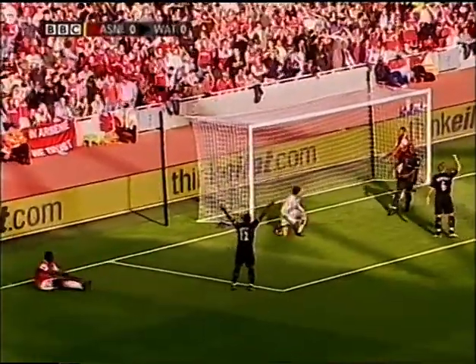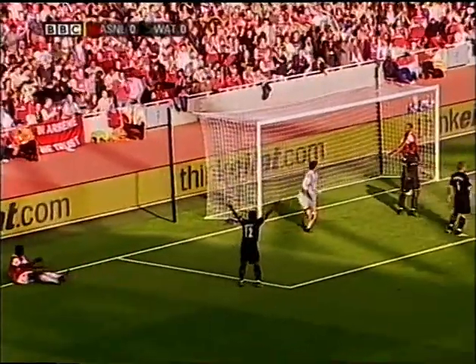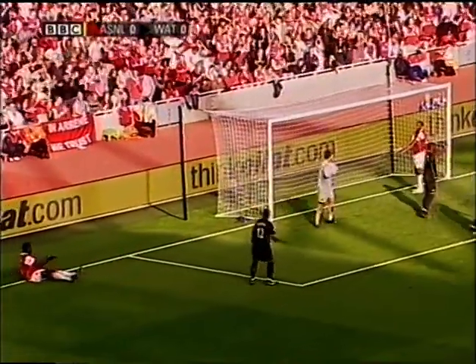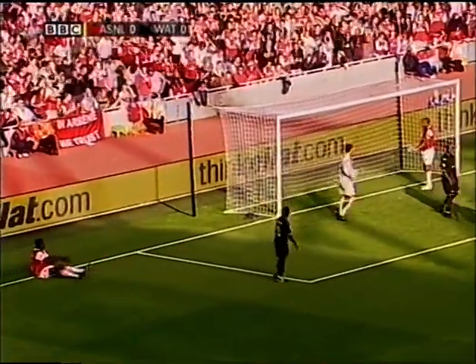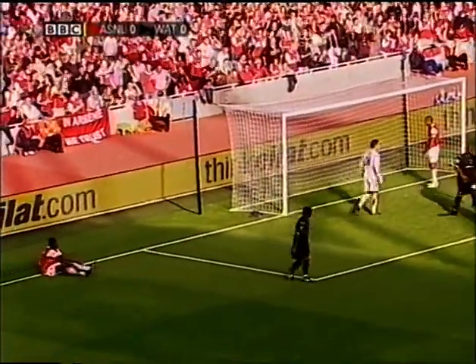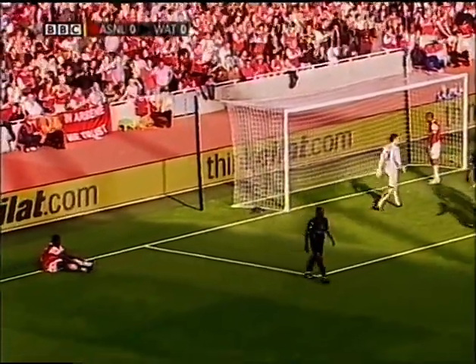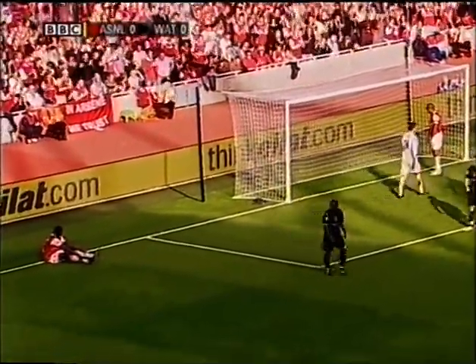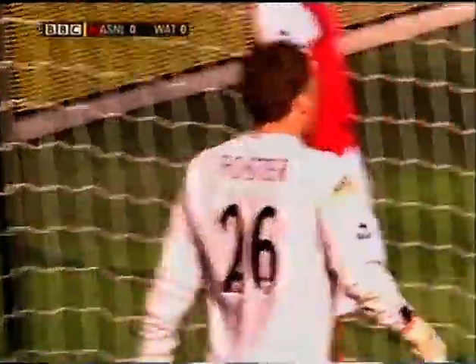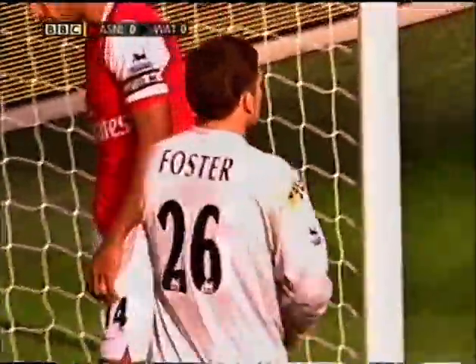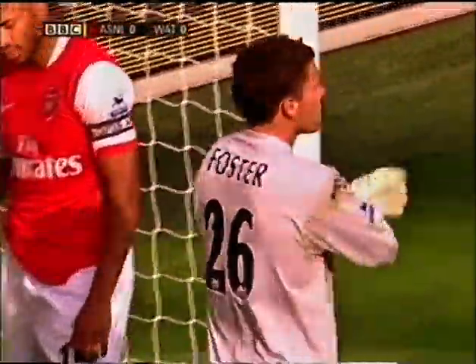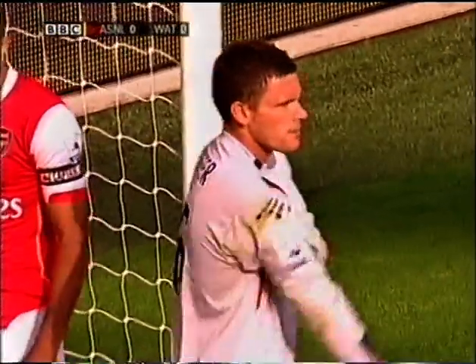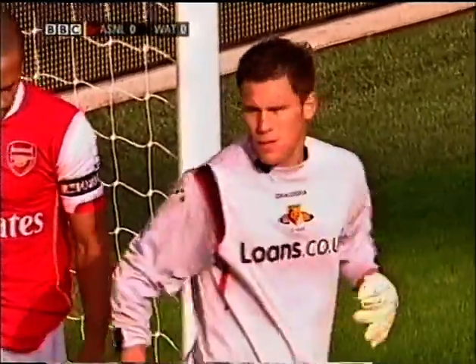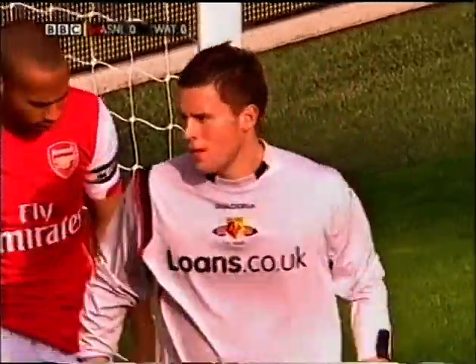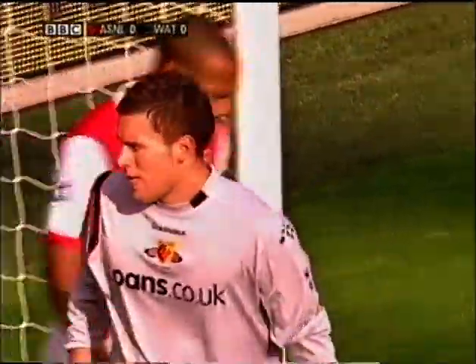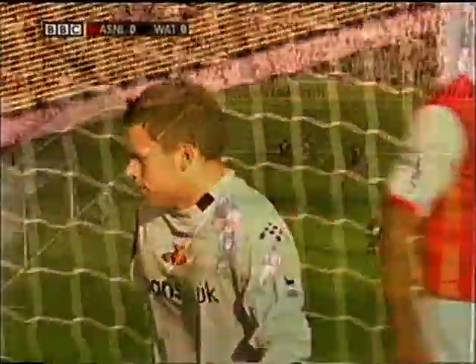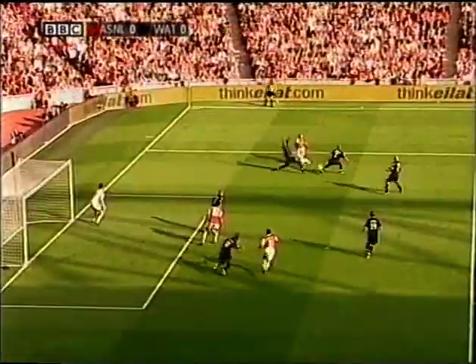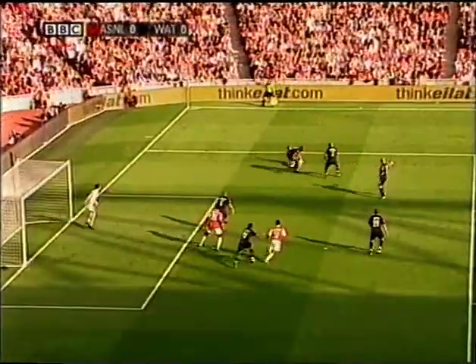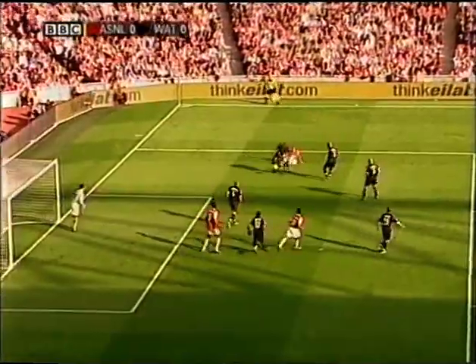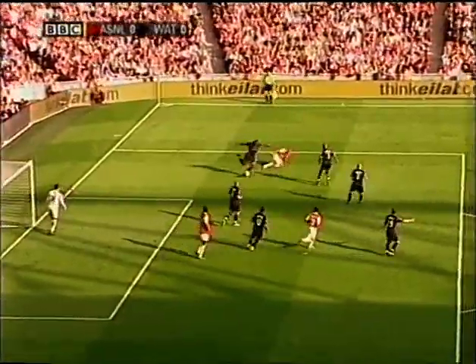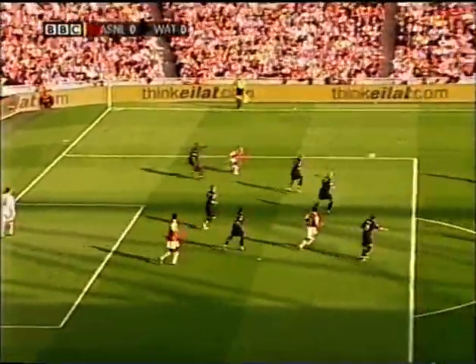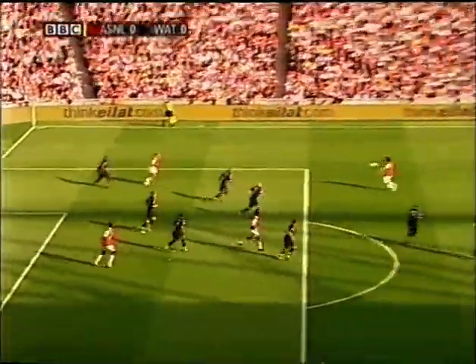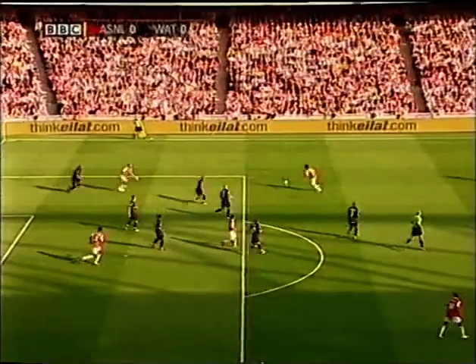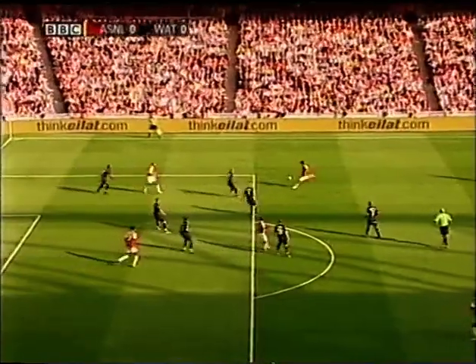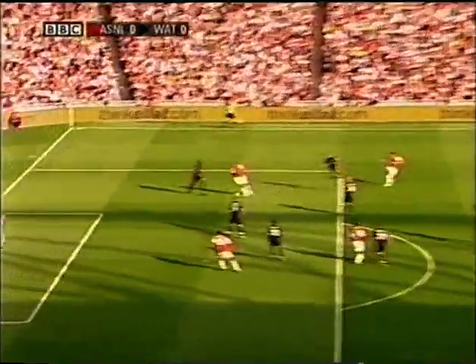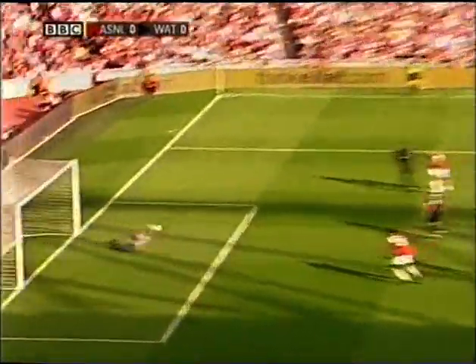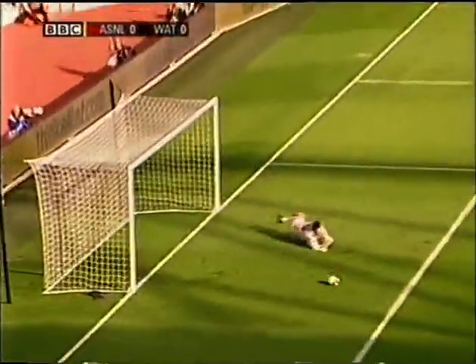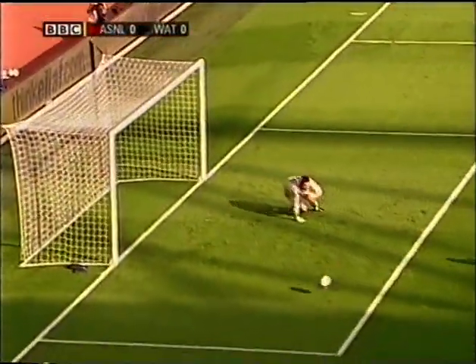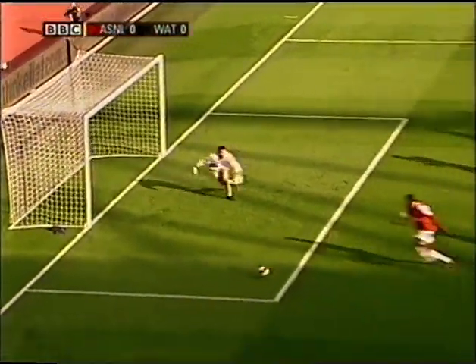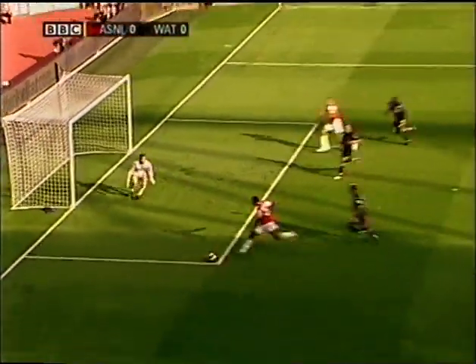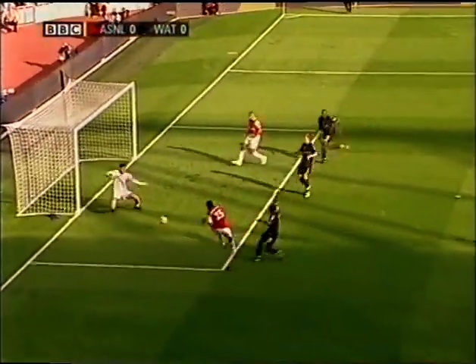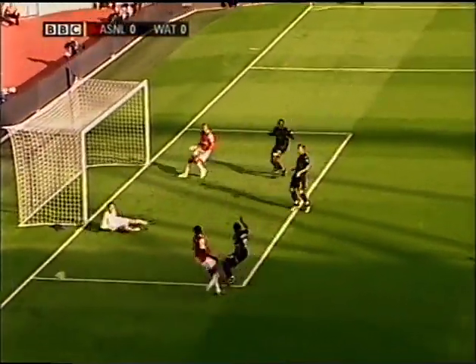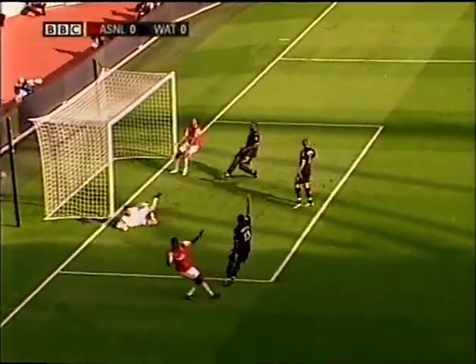And then with the legs, saved by the goalkeeper on loan from Manchester United for a second season. The first test of Watford's defence, and it needed the last man, the goalkeeper, to deny Arsenal twice.